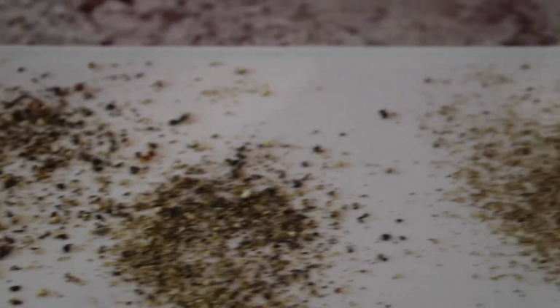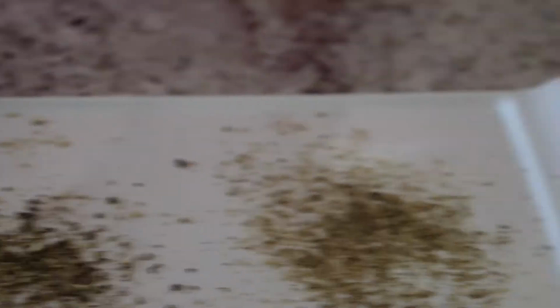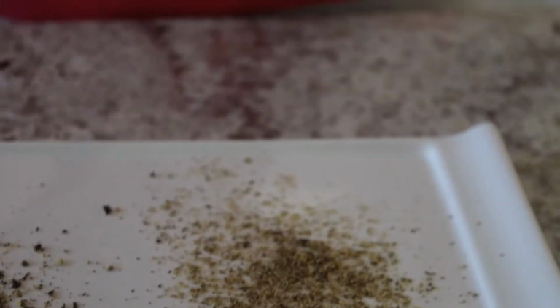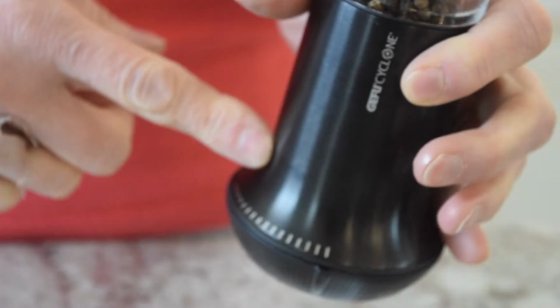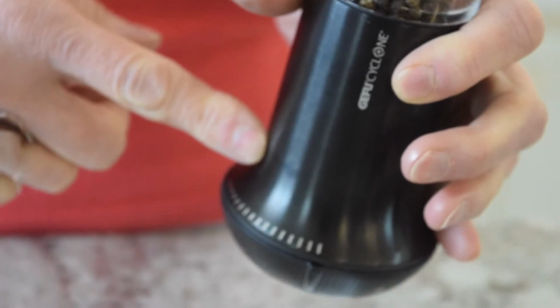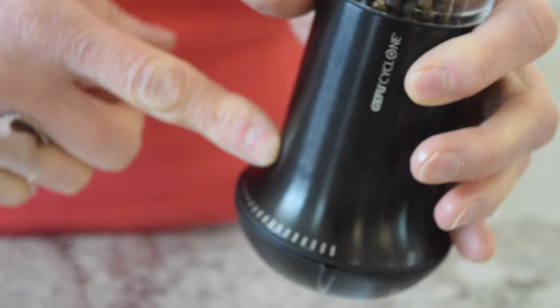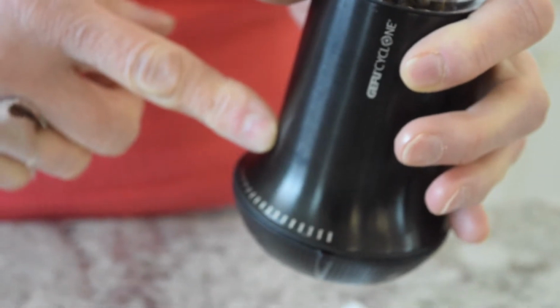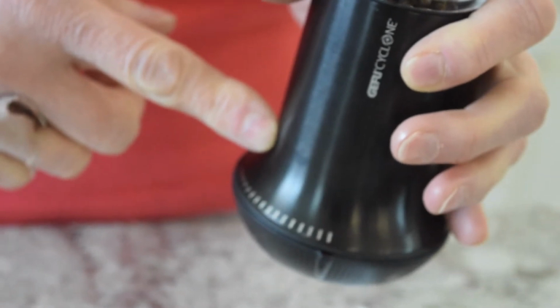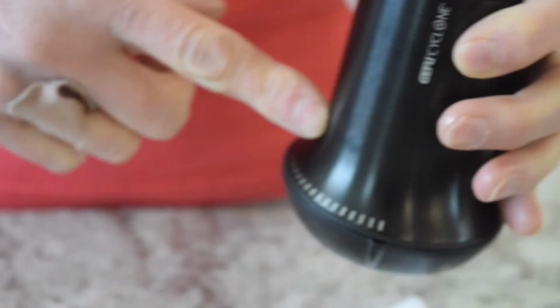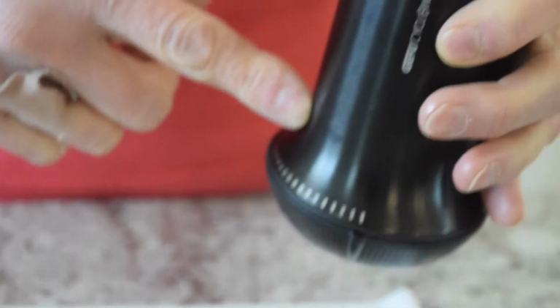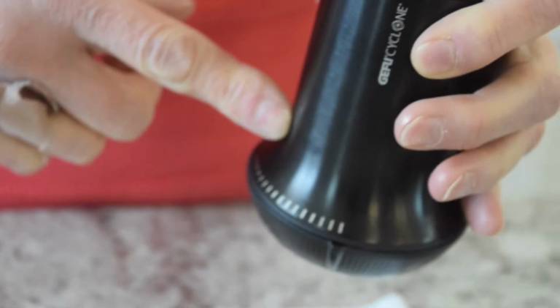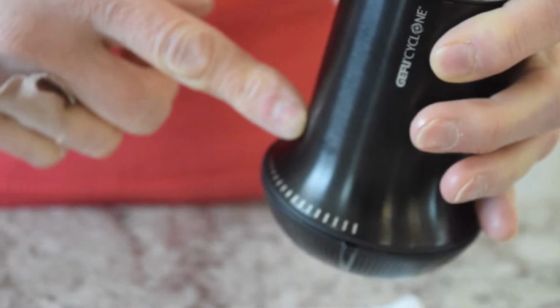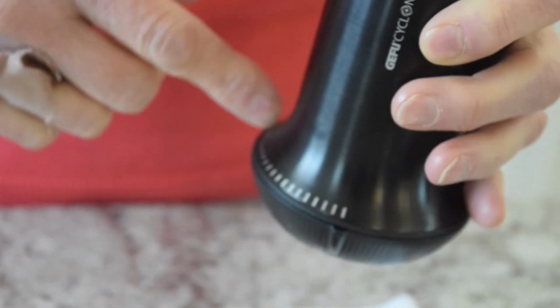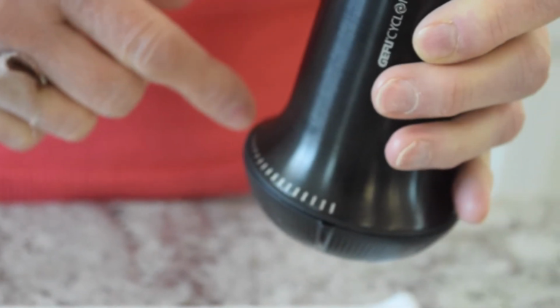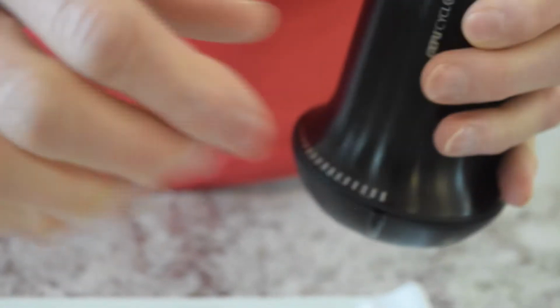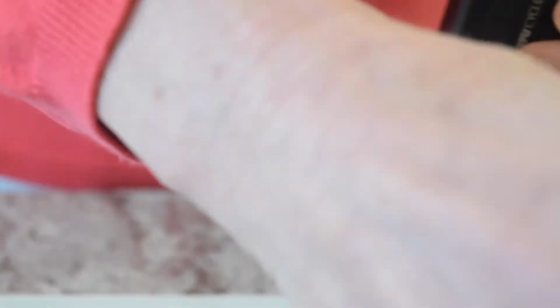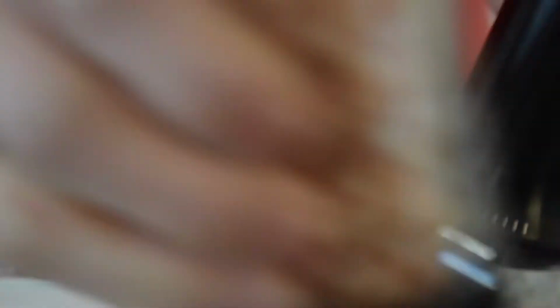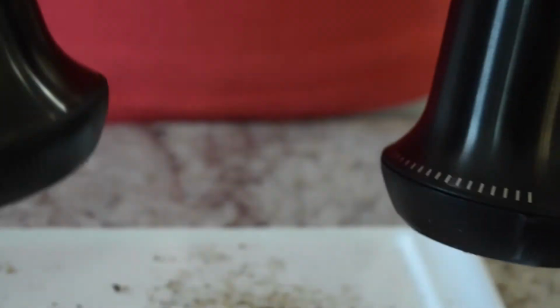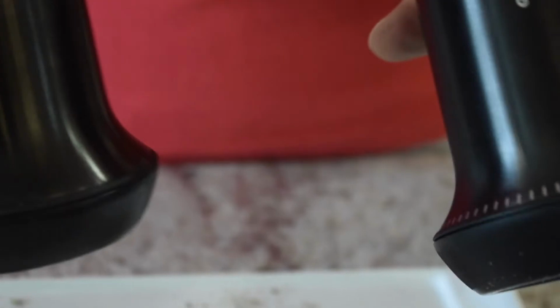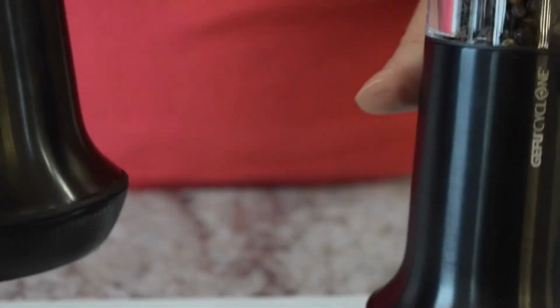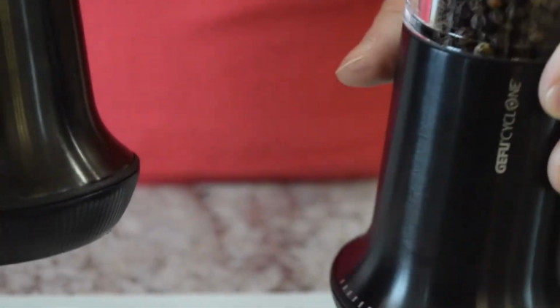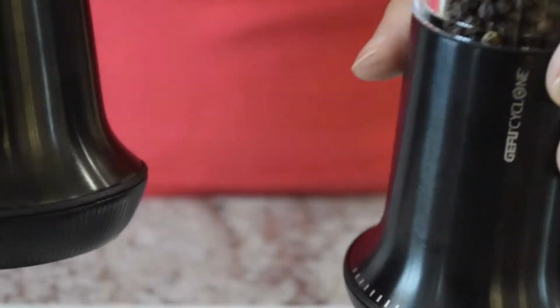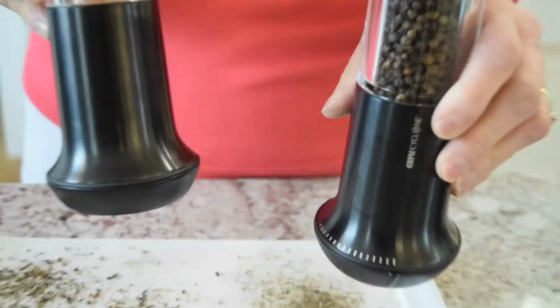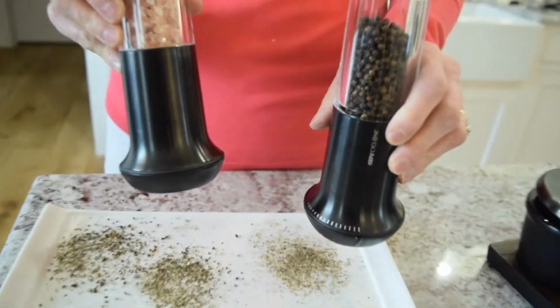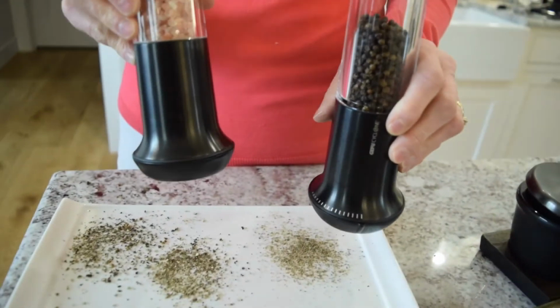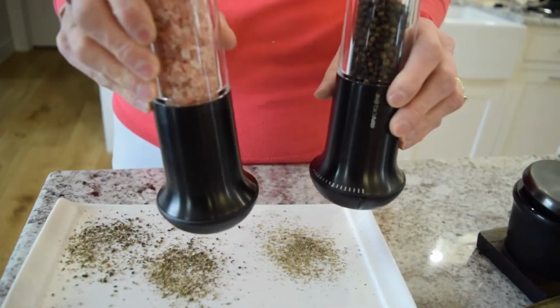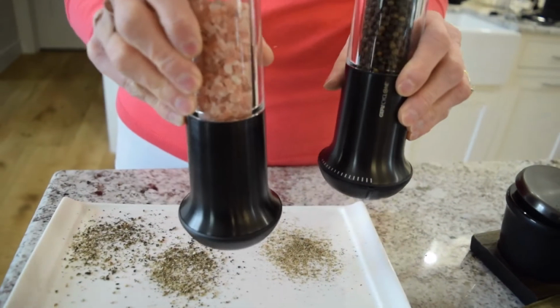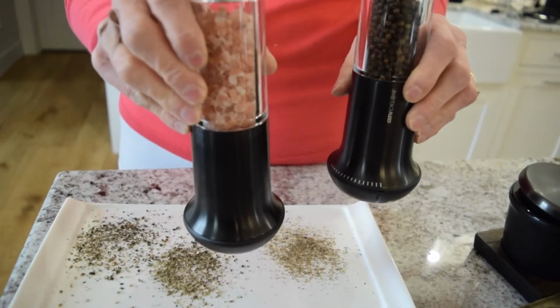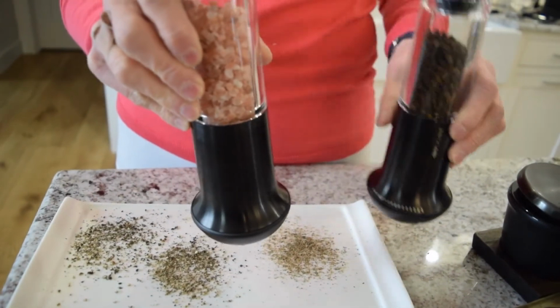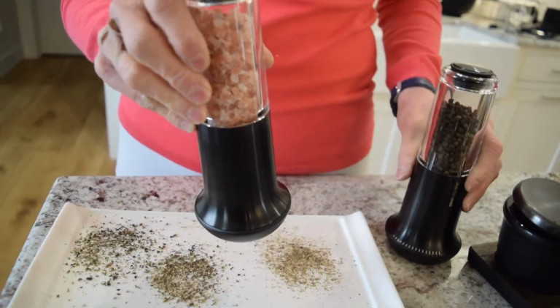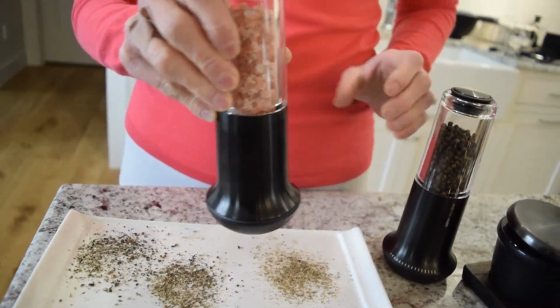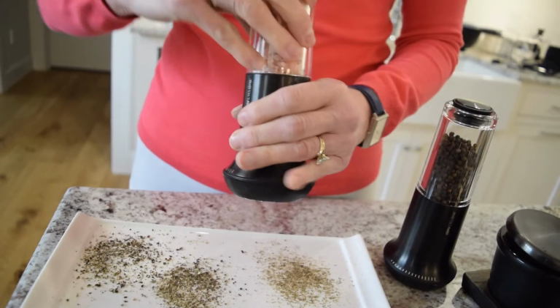It has an anti-fingerprint base and a 20-year guarantee. The same pepper mill is also a salt mill, so it works just the same.